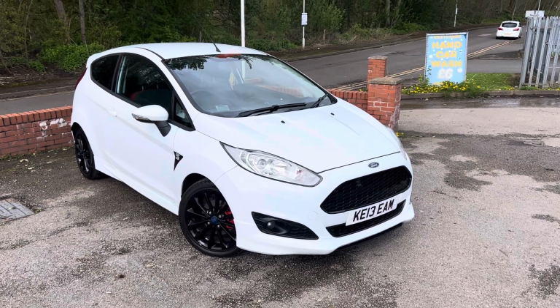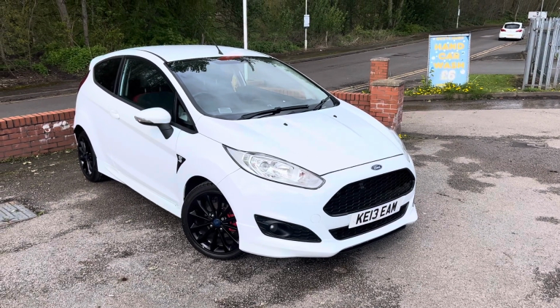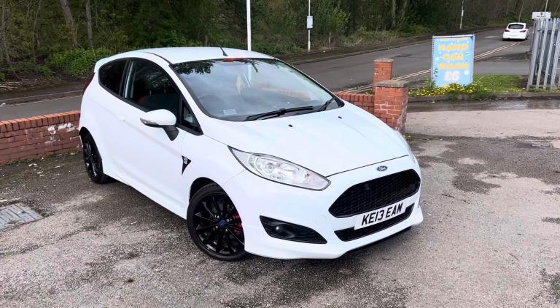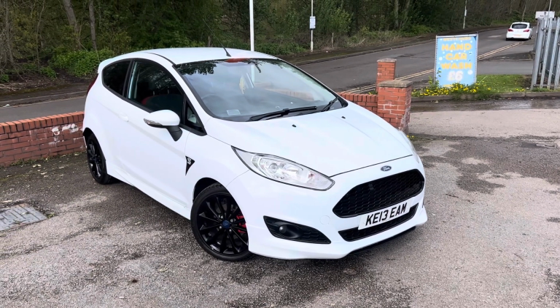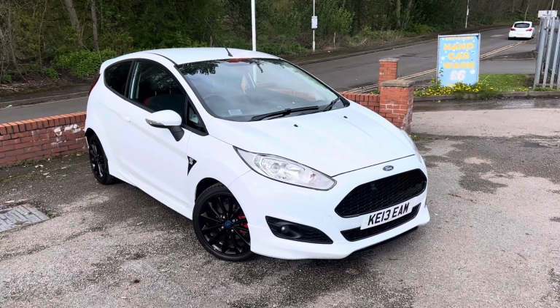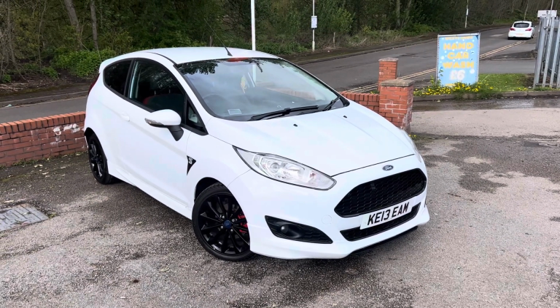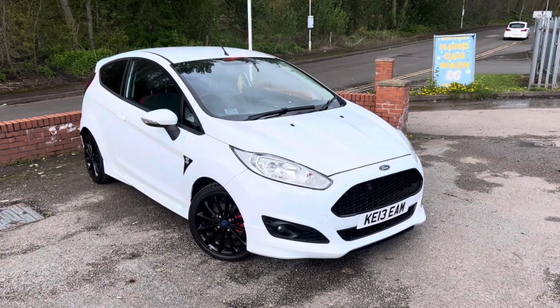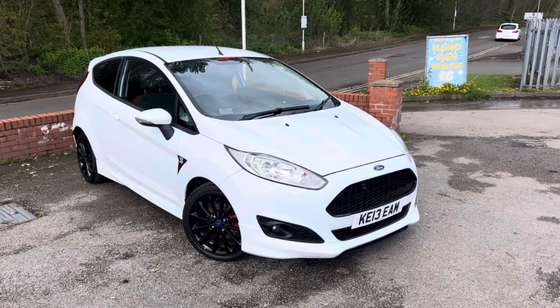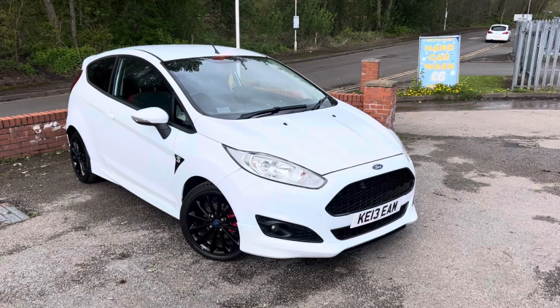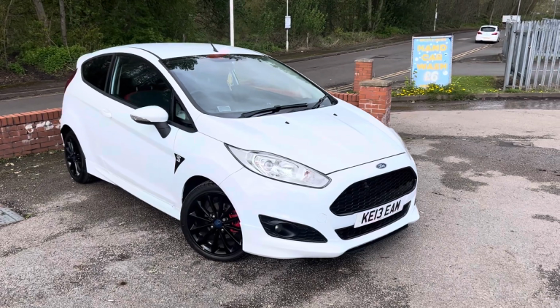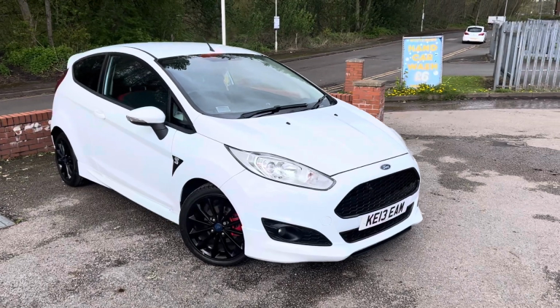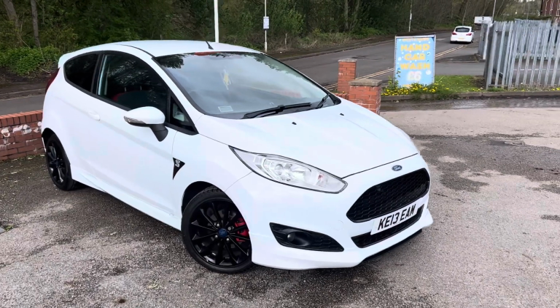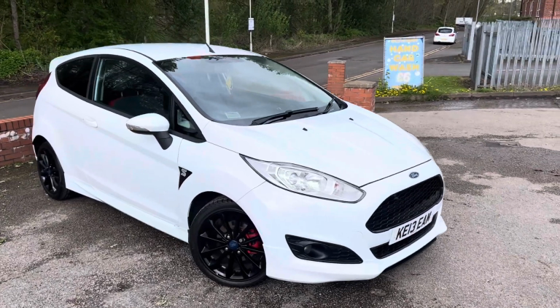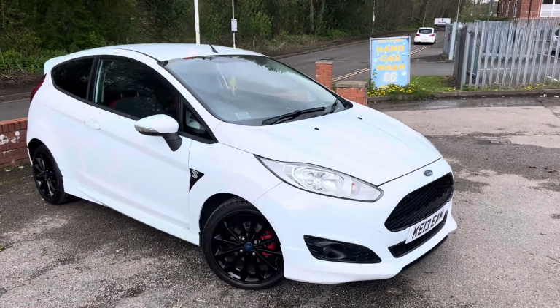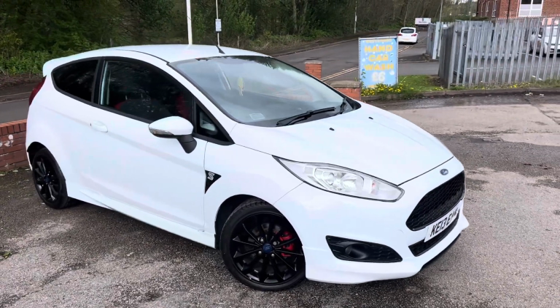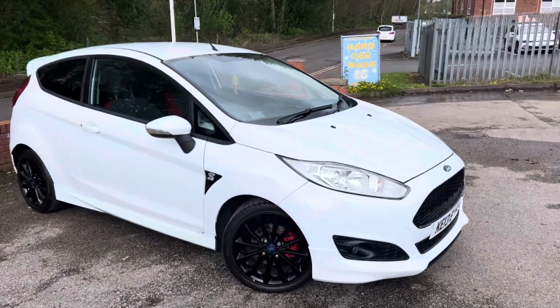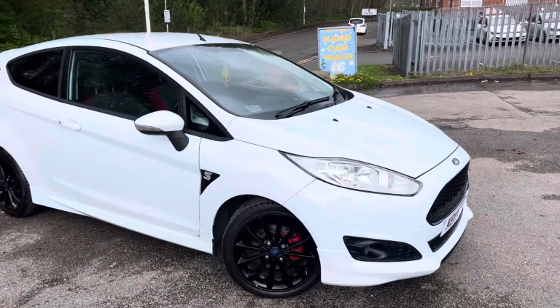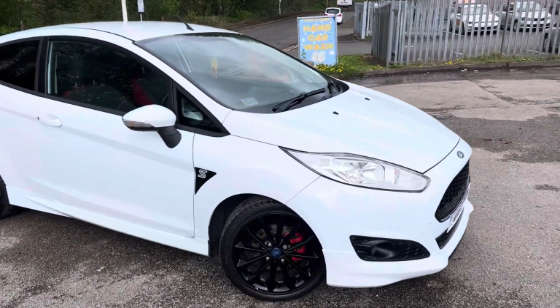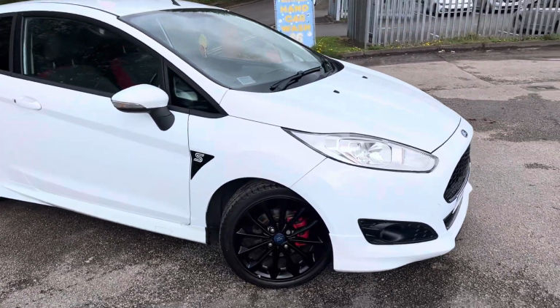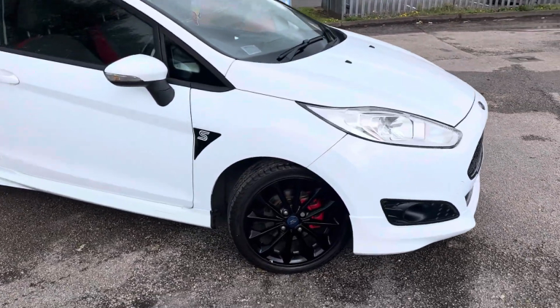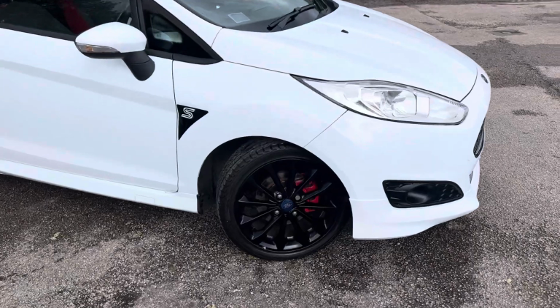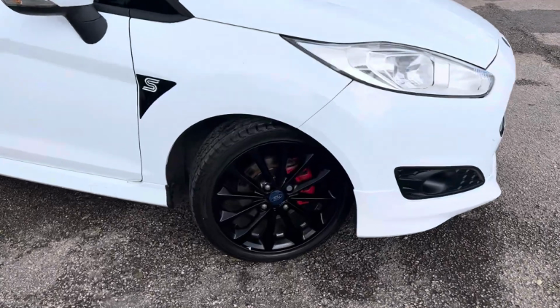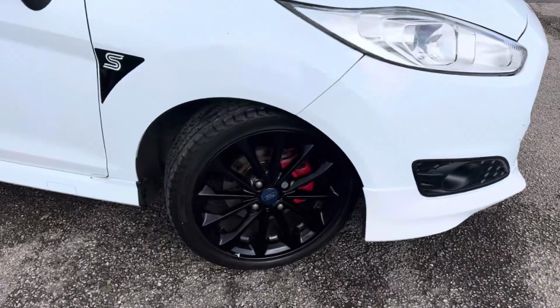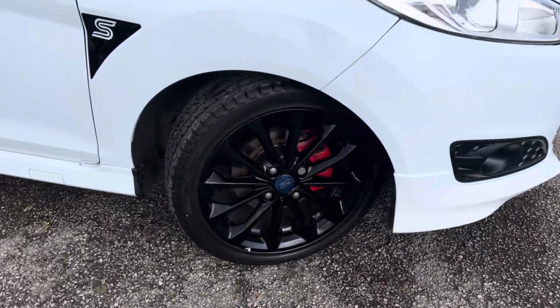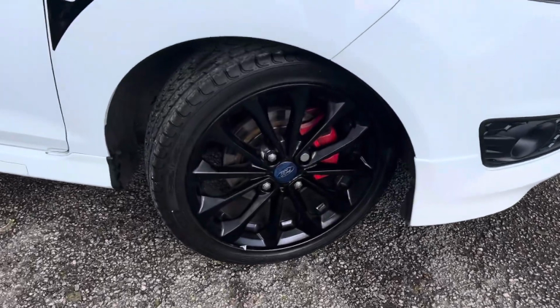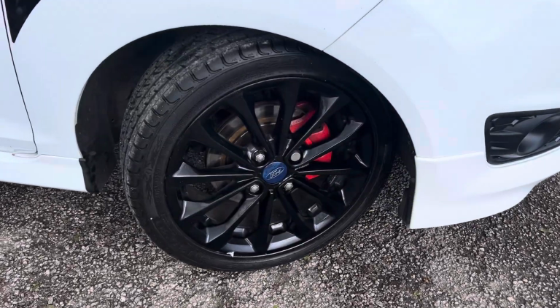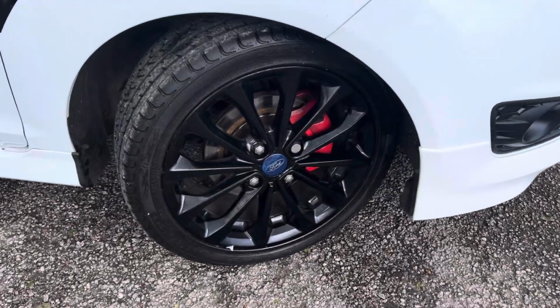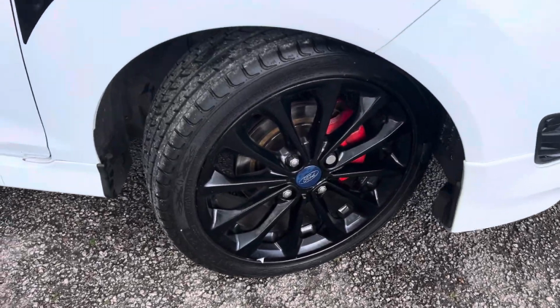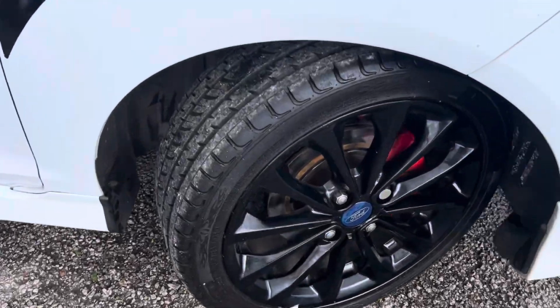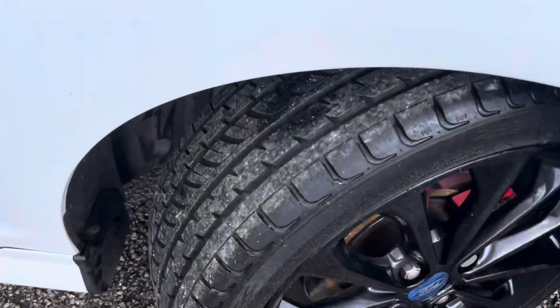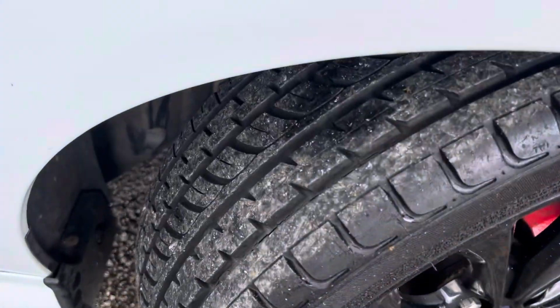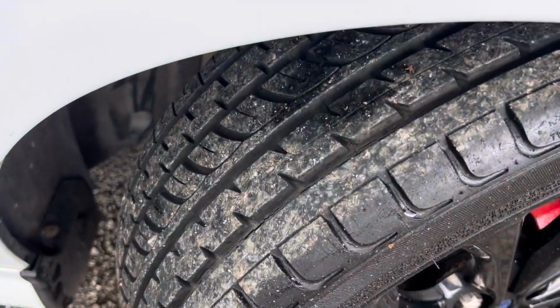Lovely 2013 Ford Fiesta Zetec extra drive from Messi Motors. This car is in really good condition, clearly well looked after. It's got a nice sporty back box, black front wheels, red brake callipers, and lots of tread on the front tyre.